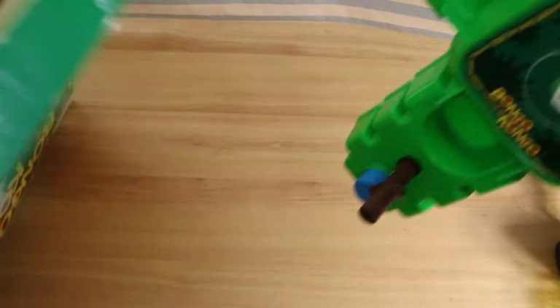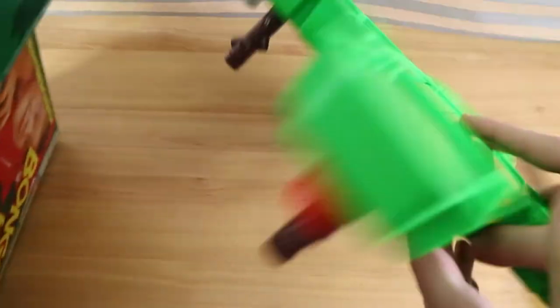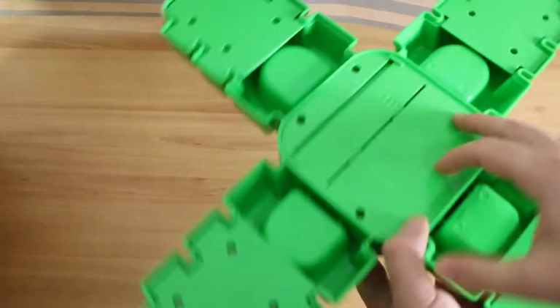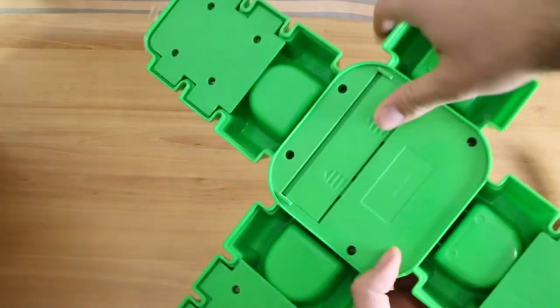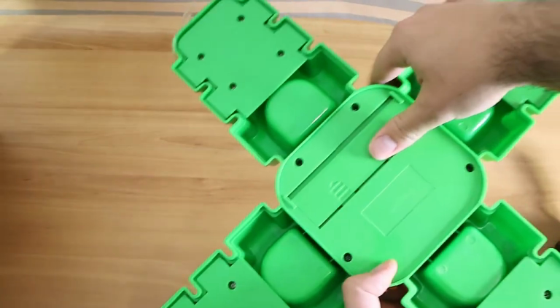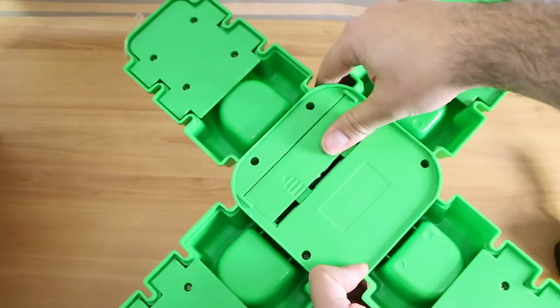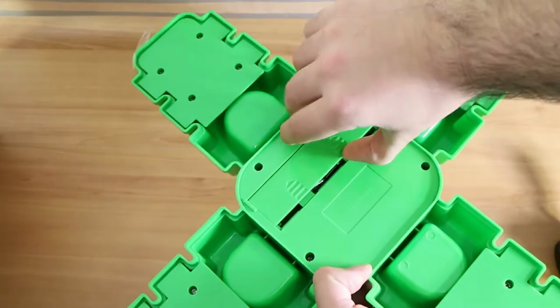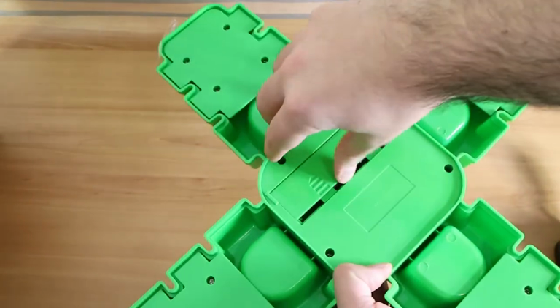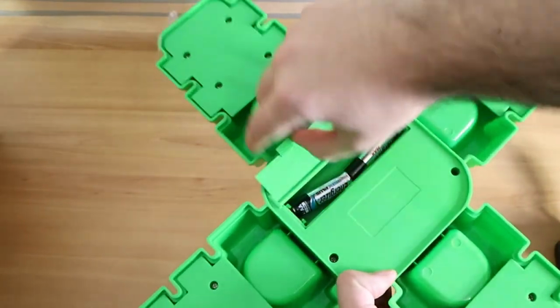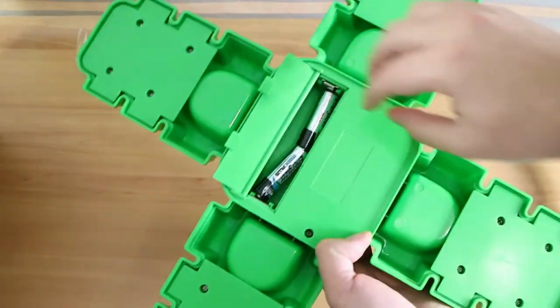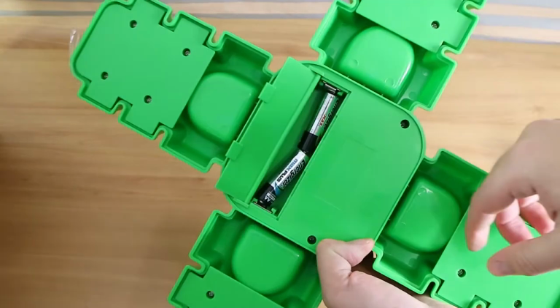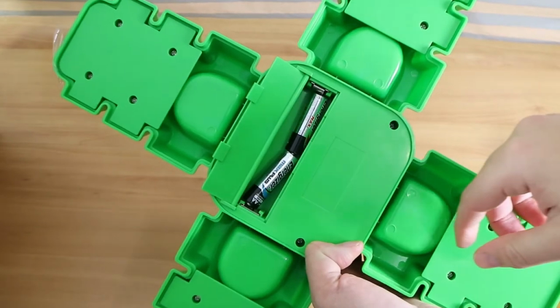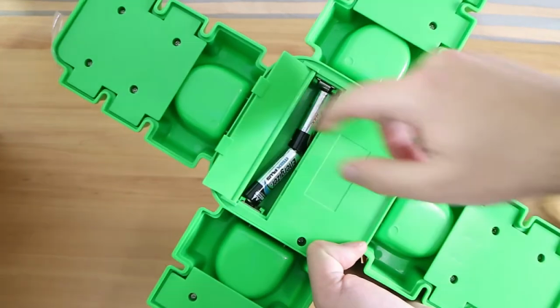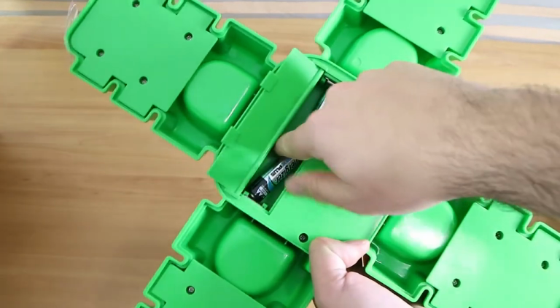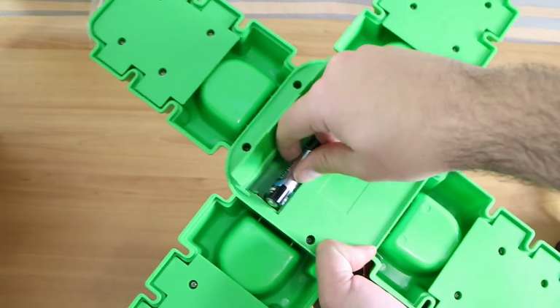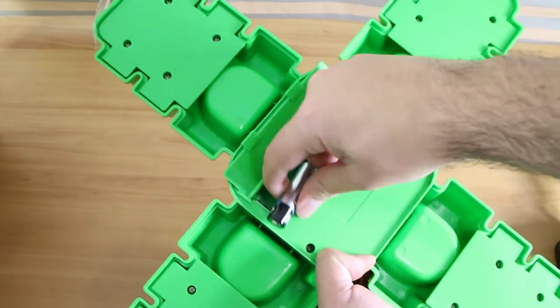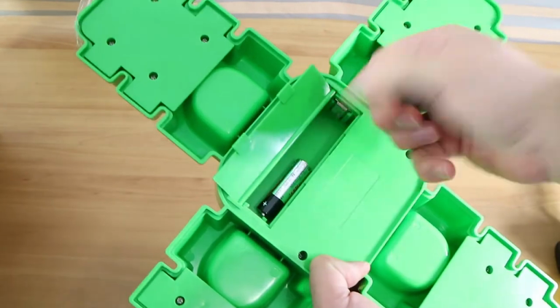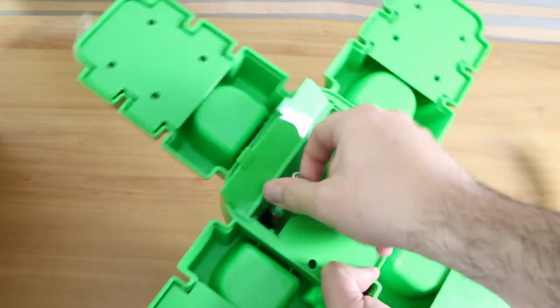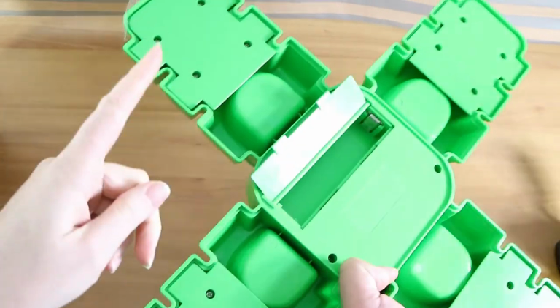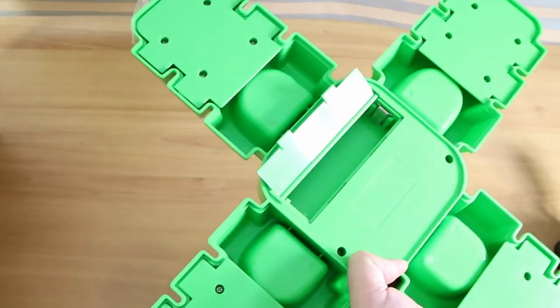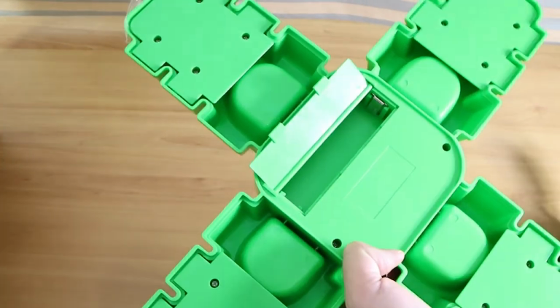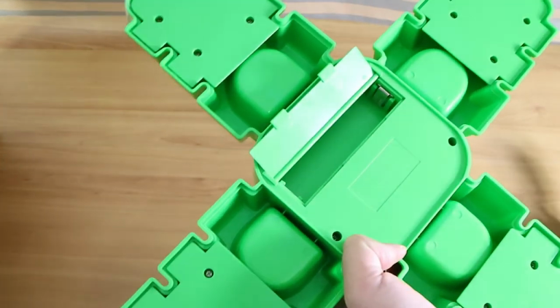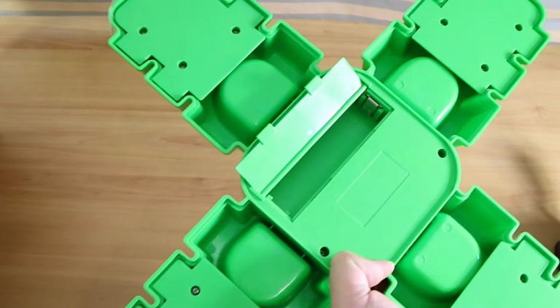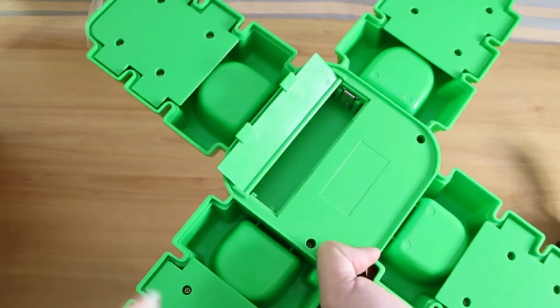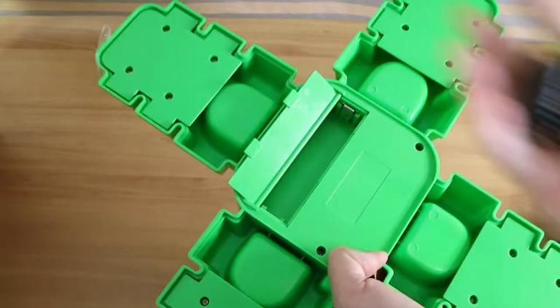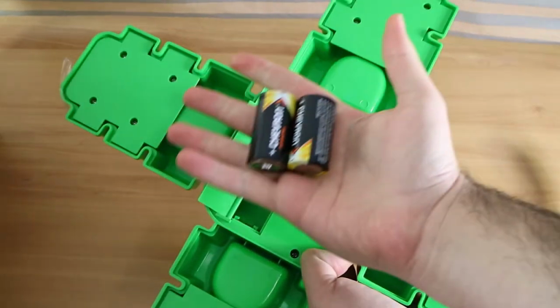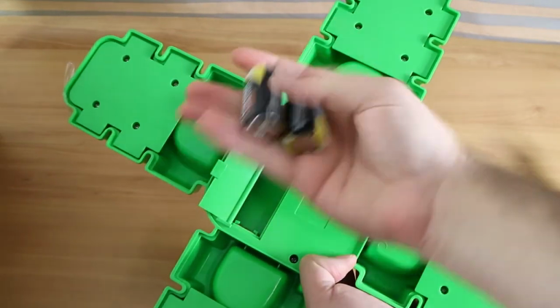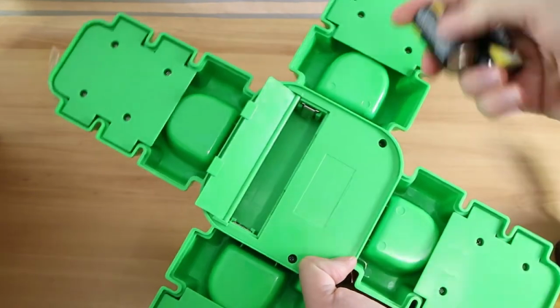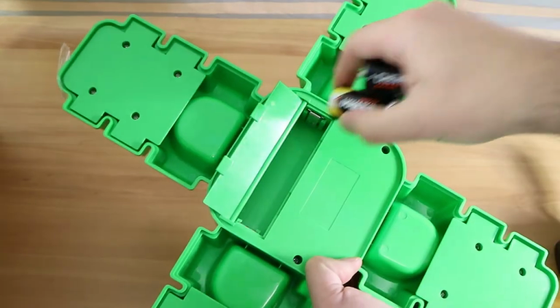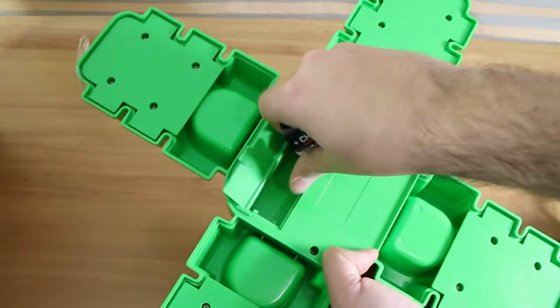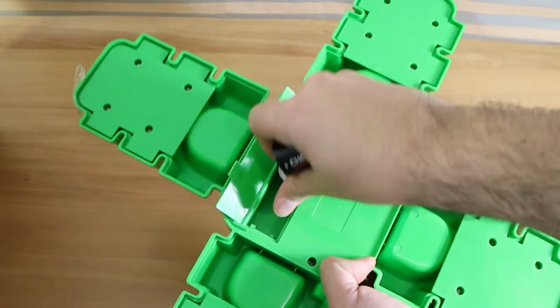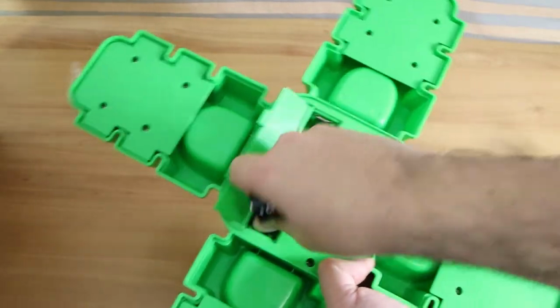This takes two C batteries, which is actually fairly uncommon. Just to test it I was jimmying up some — don't do that though, that's not a good idea — but we do have C batteries now. Let's crack those in.